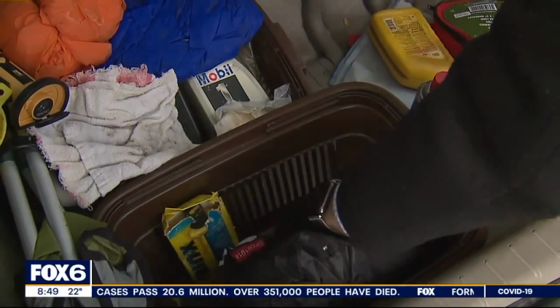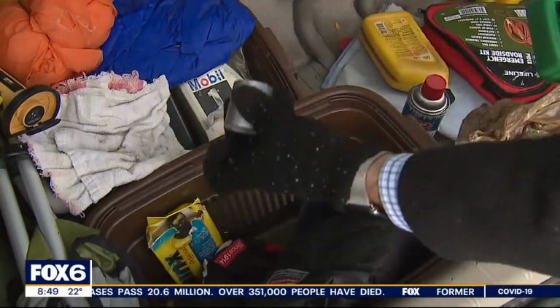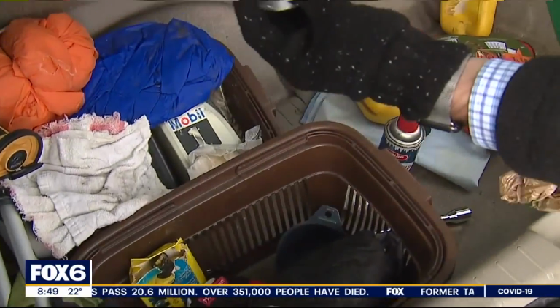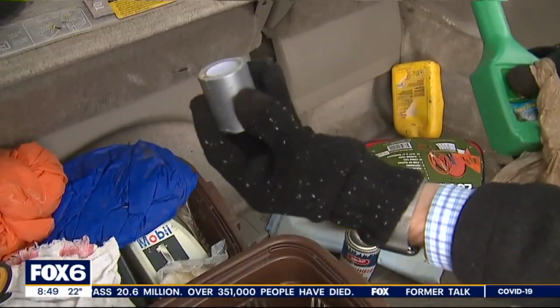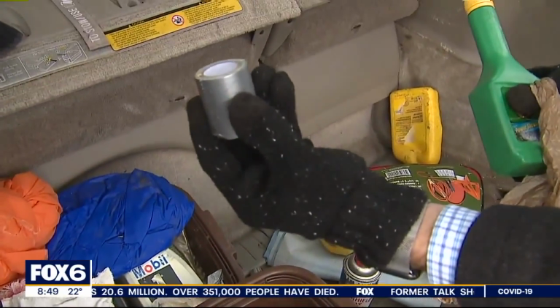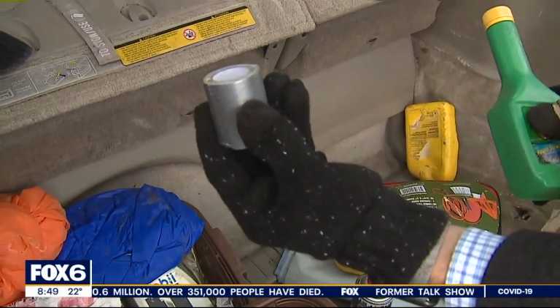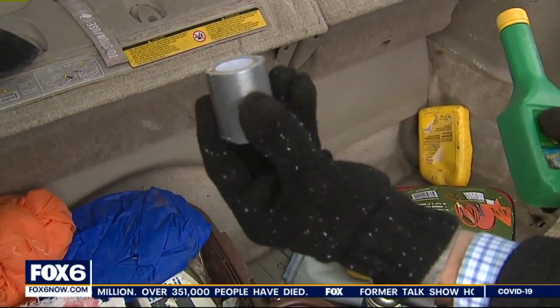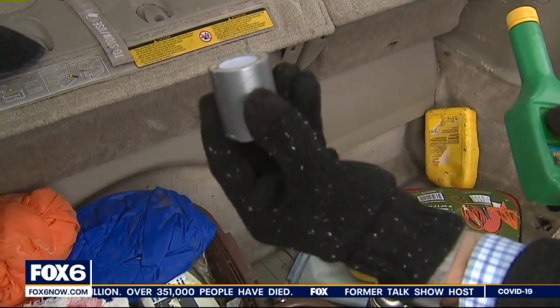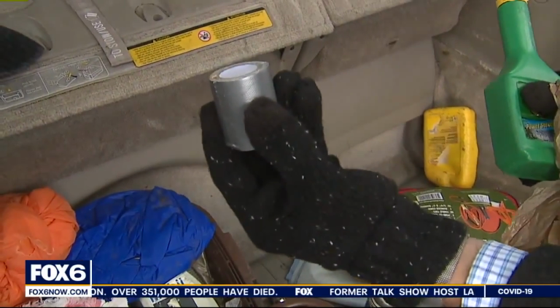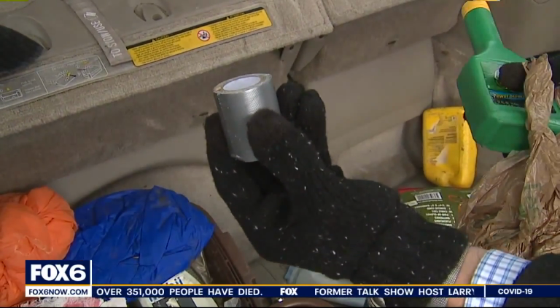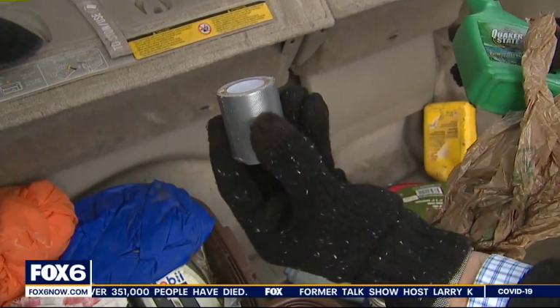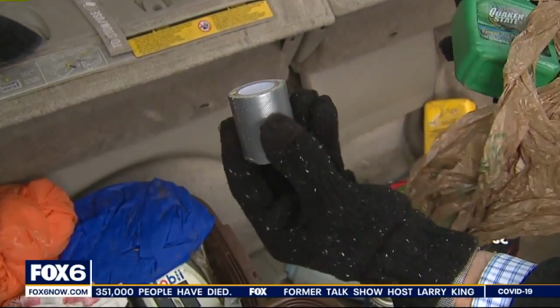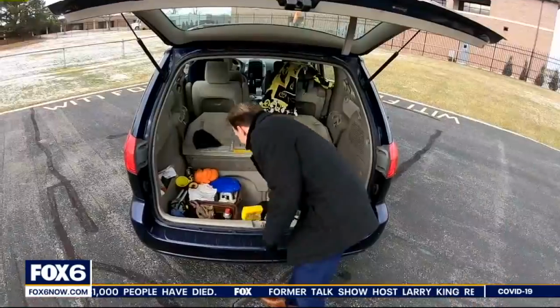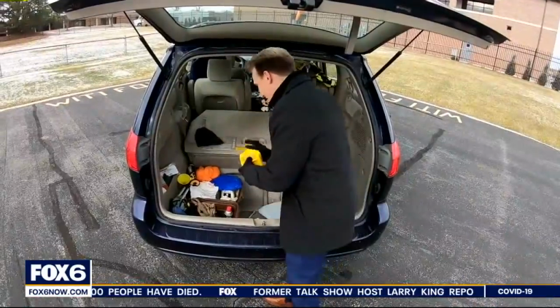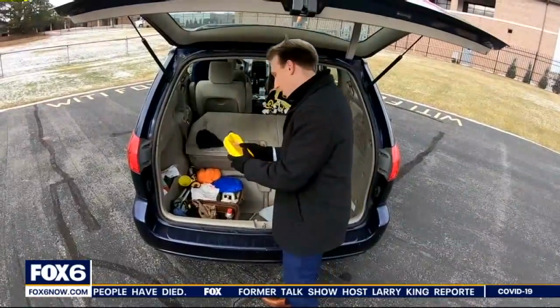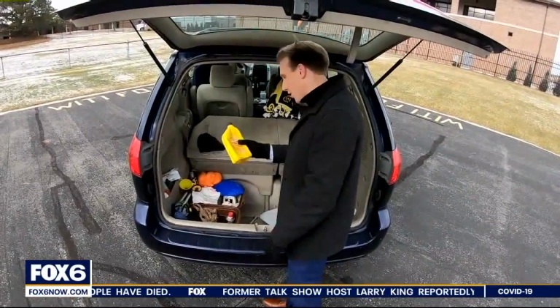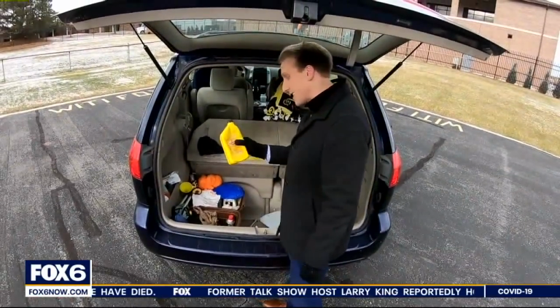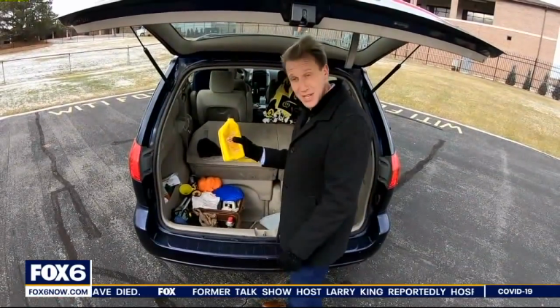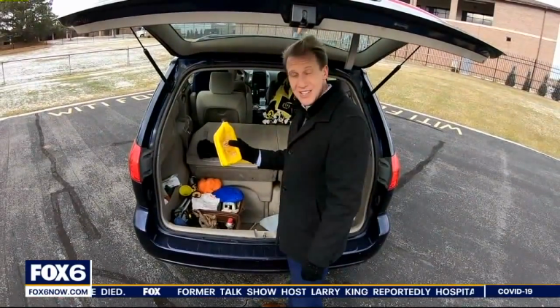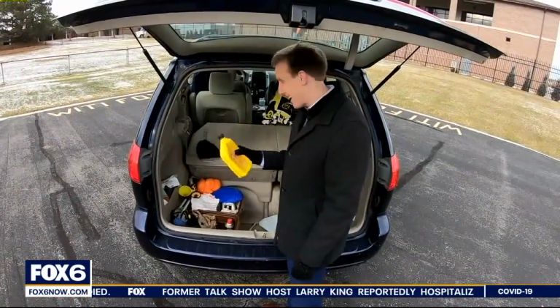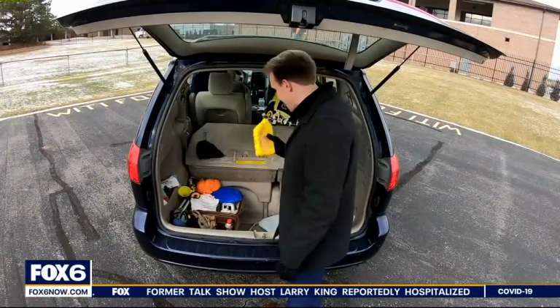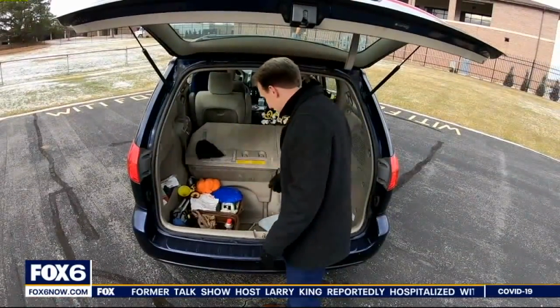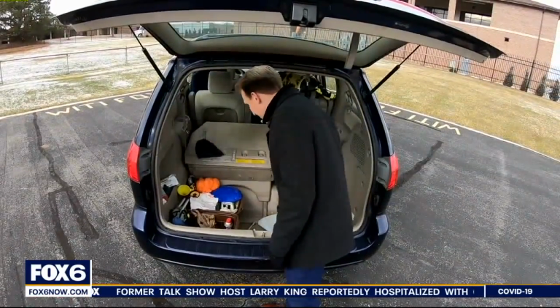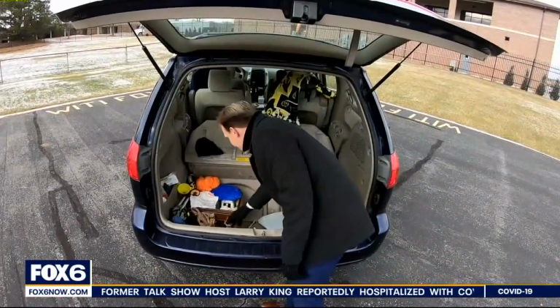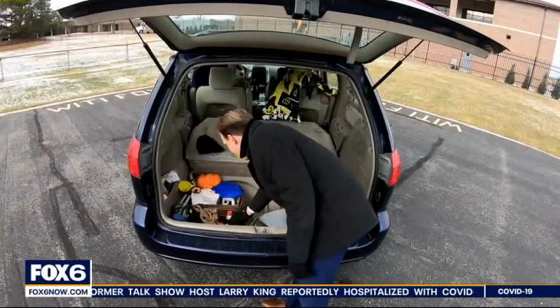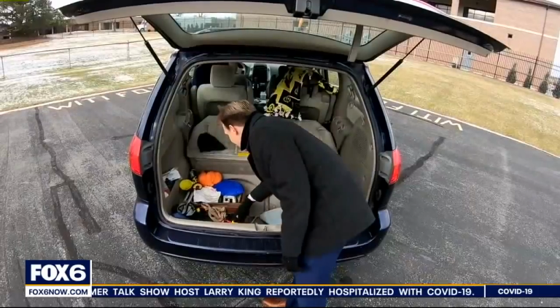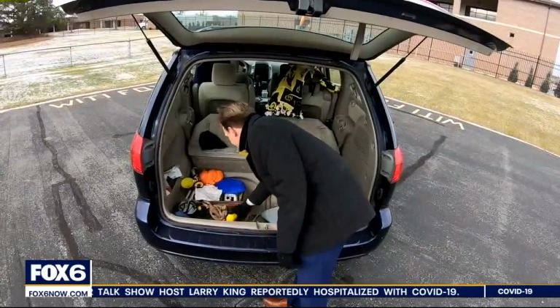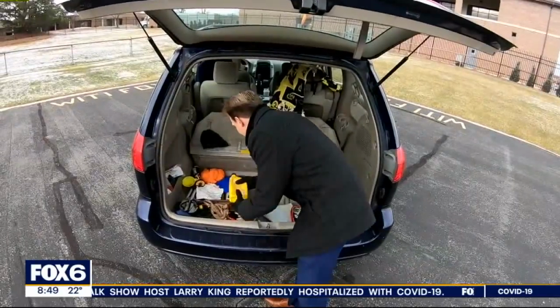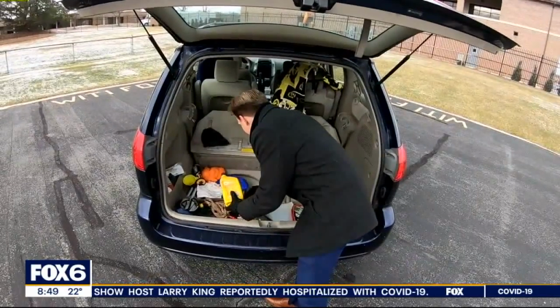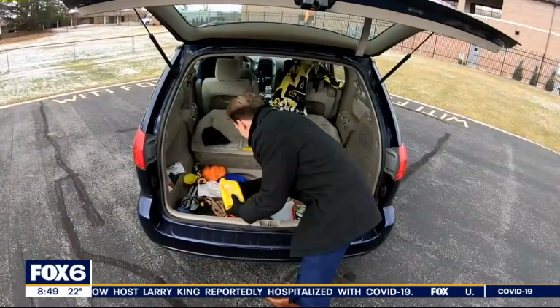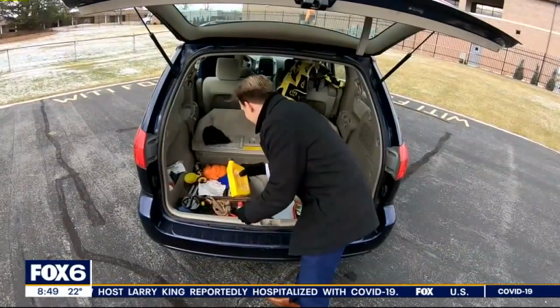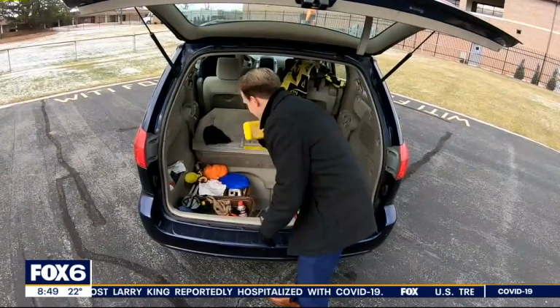The trusty roll of duct tape that in some parts of this car is in fact holding it together. This oil is empty — again, I had to use that, probably should replace it. But we do have a couple others. Wait, that's empty too.